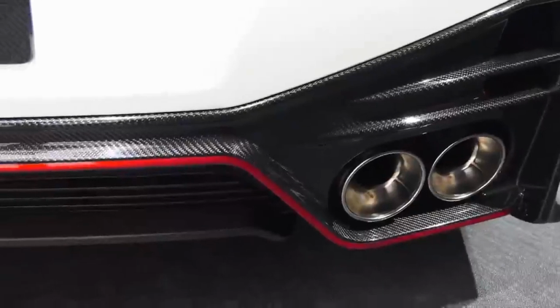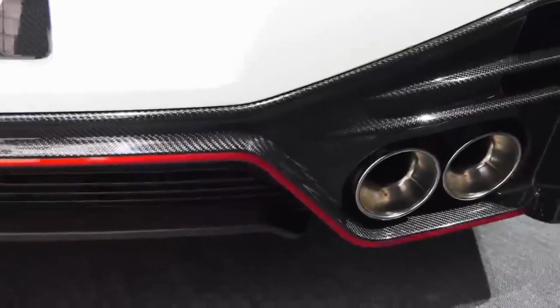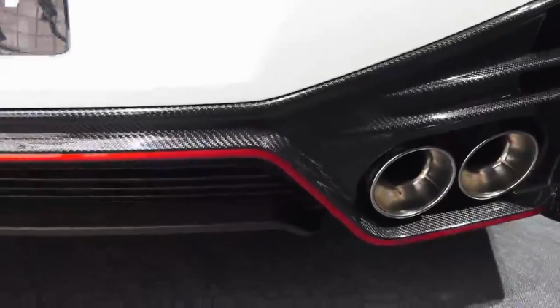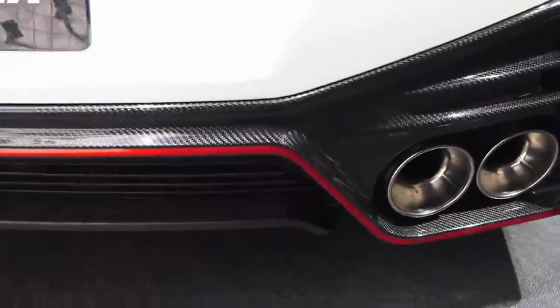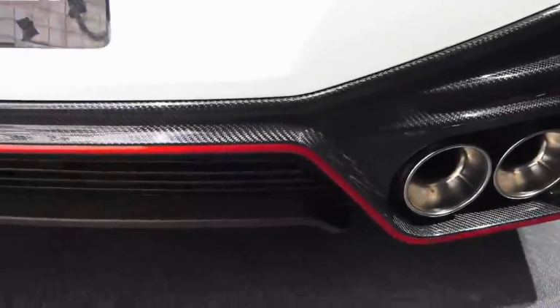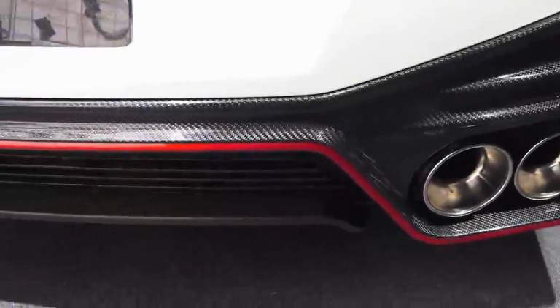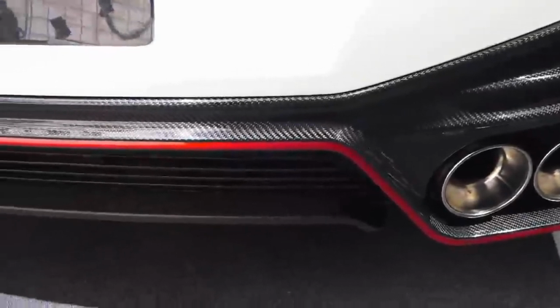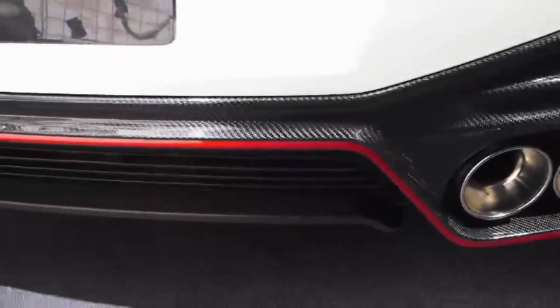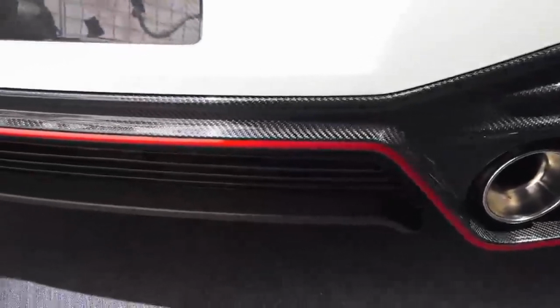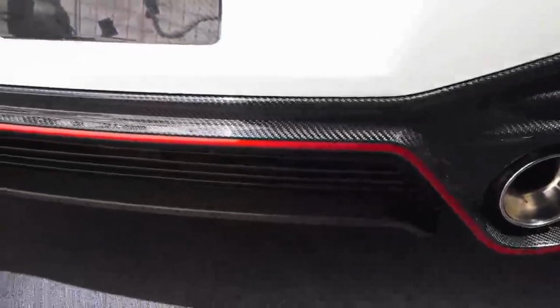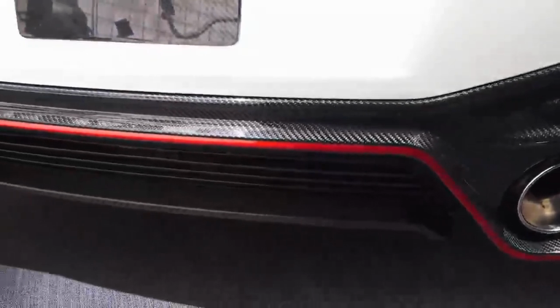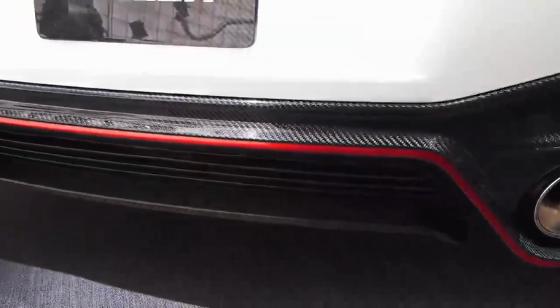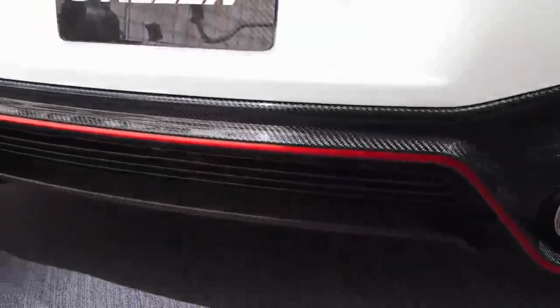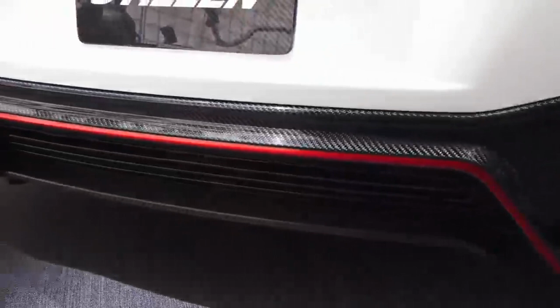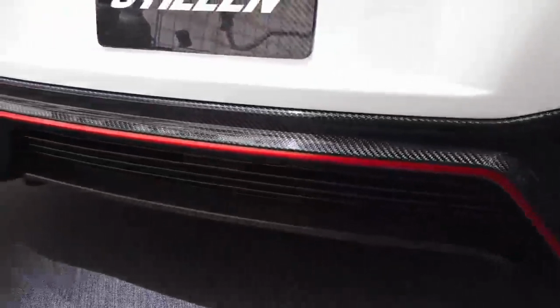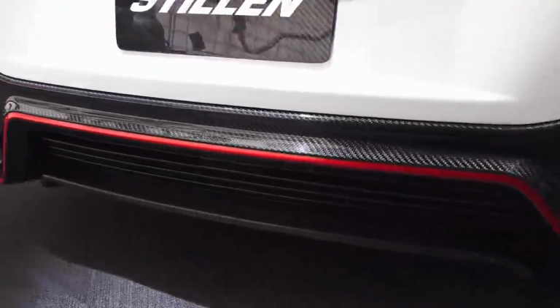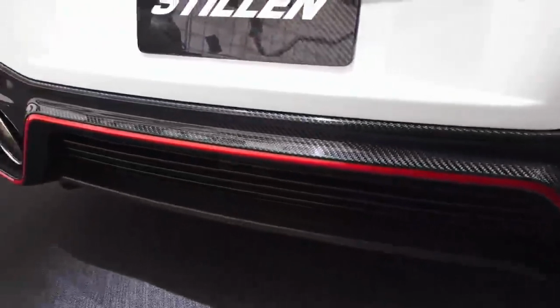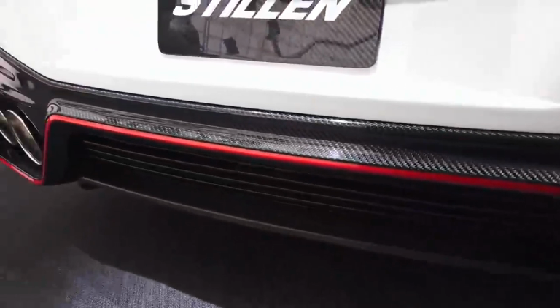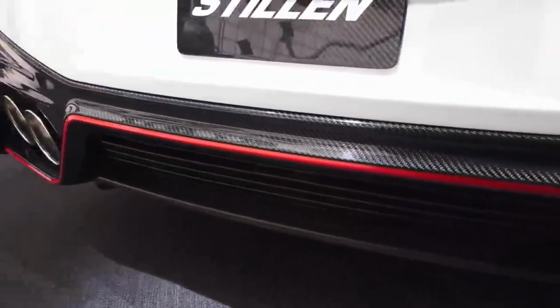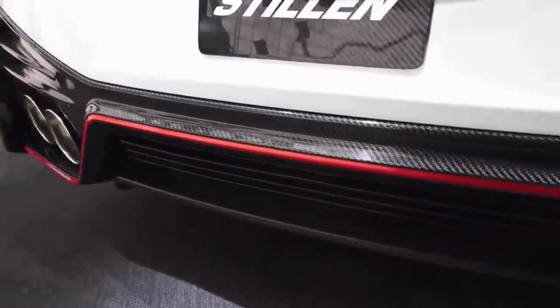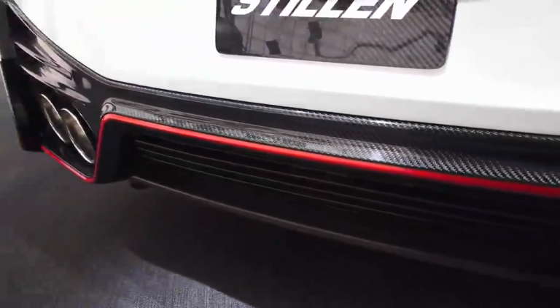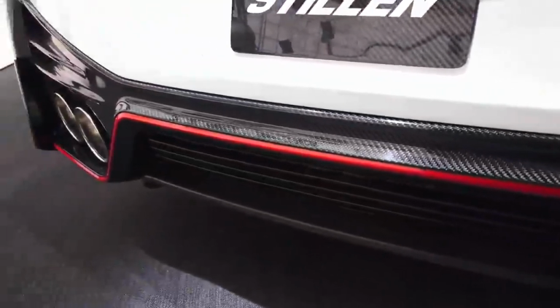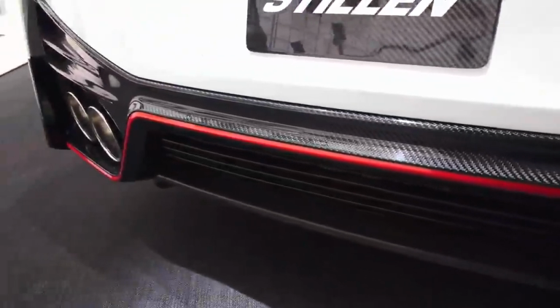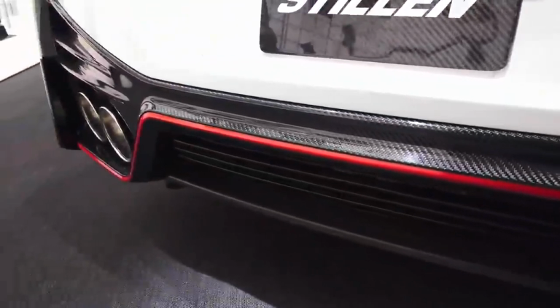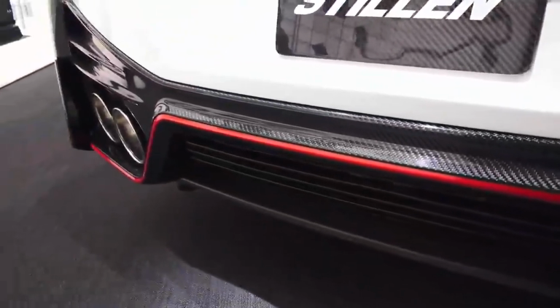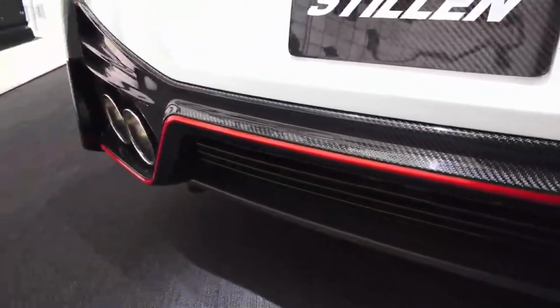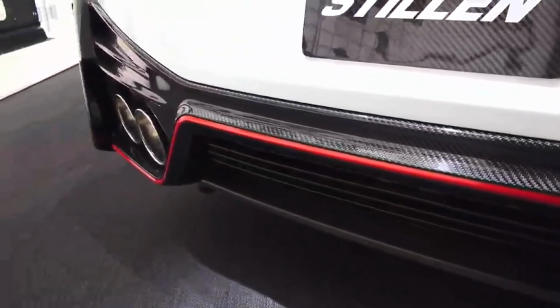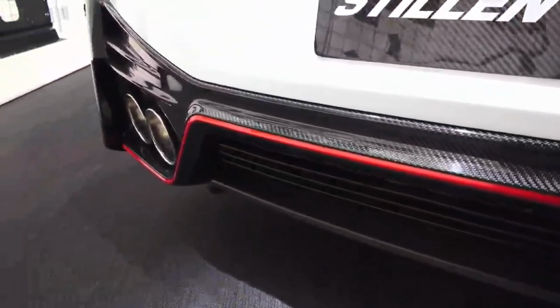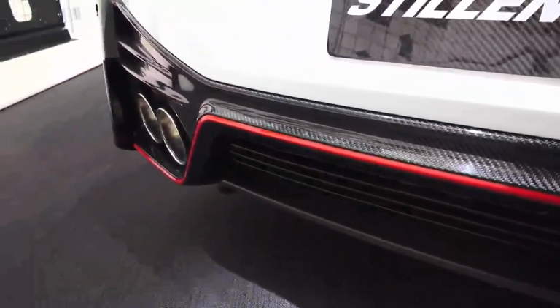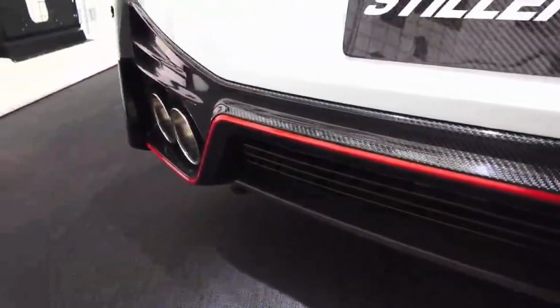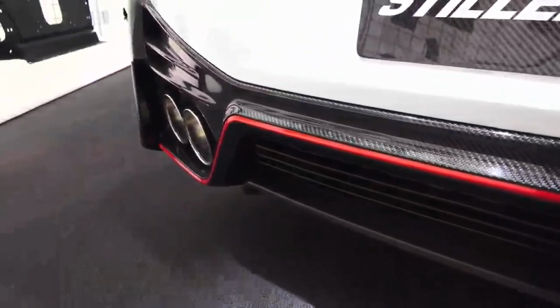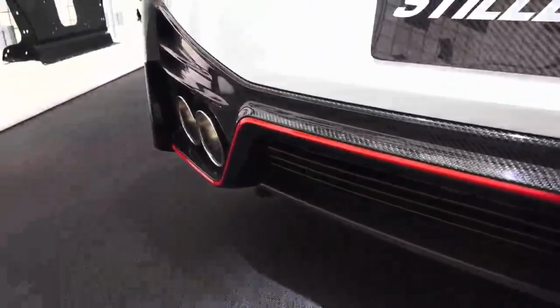They did it using the parts that they're now offering in the Nismo N-Attack package. Let's break this down into the various sections which received upgrades, starting with the engine and powertrain.